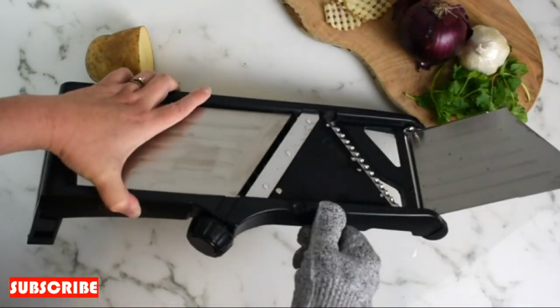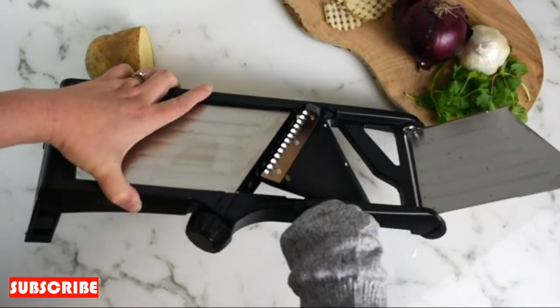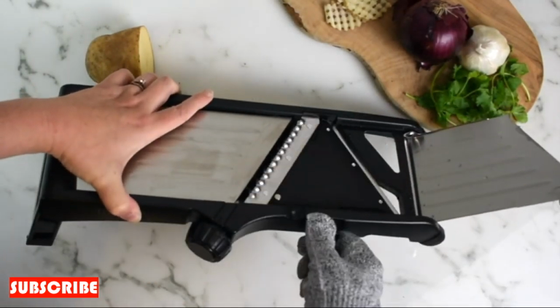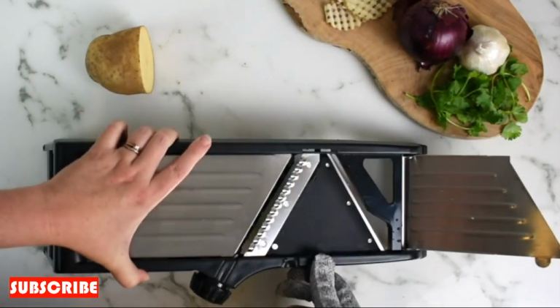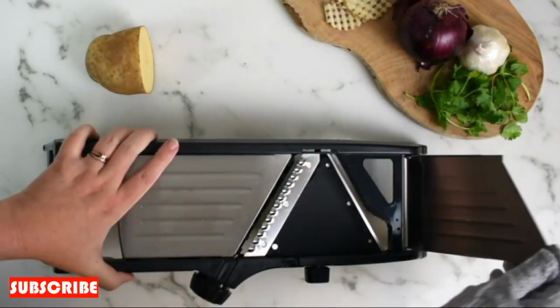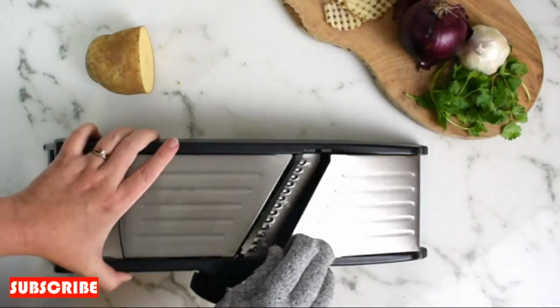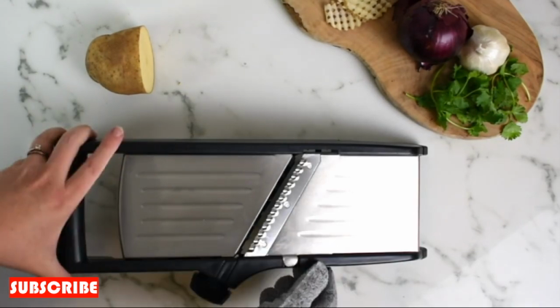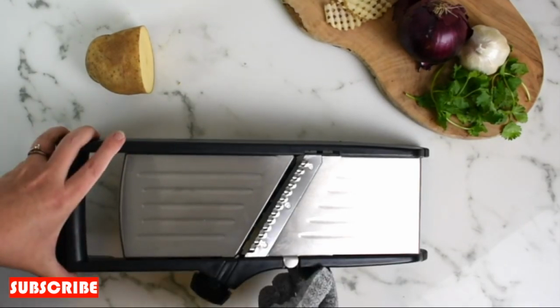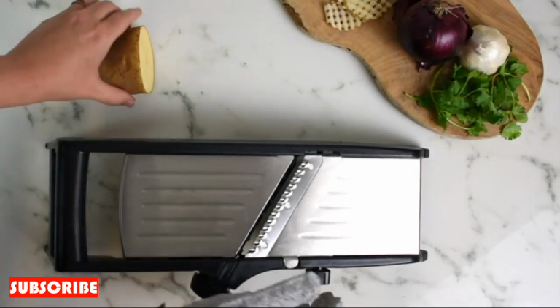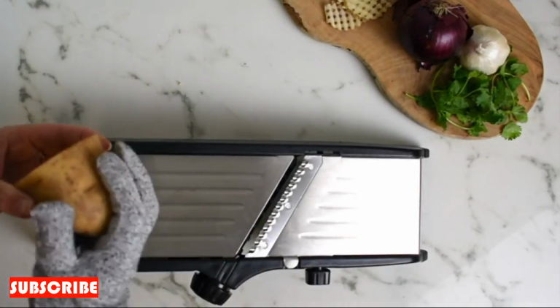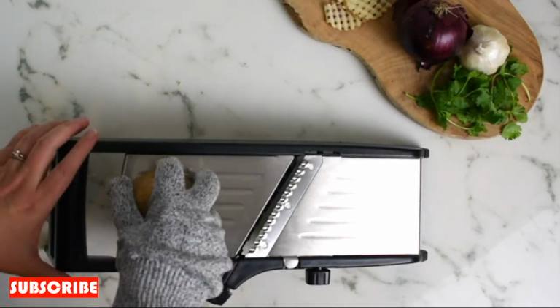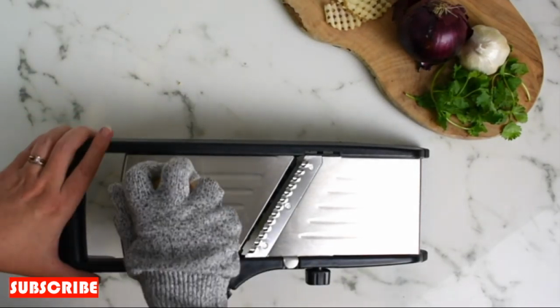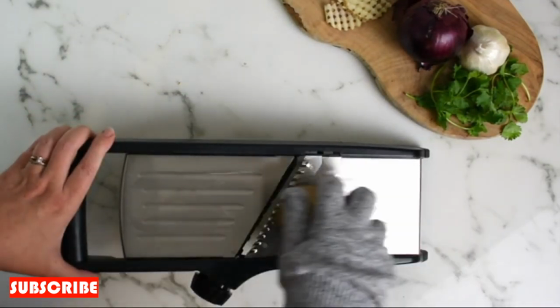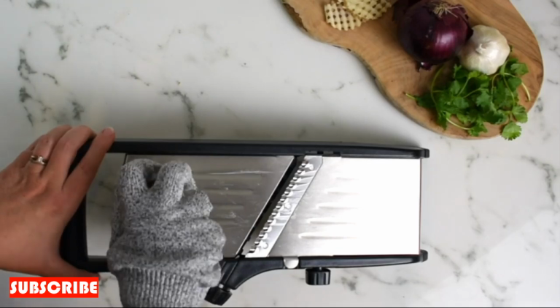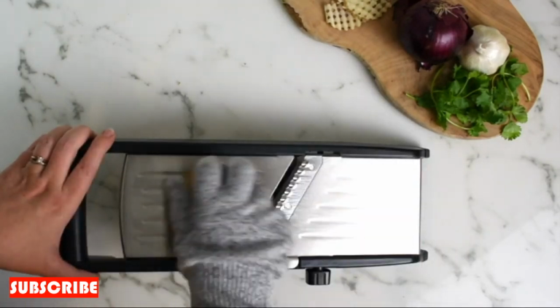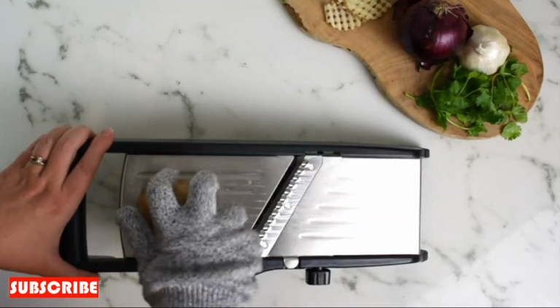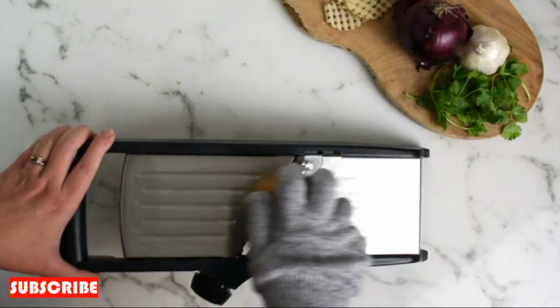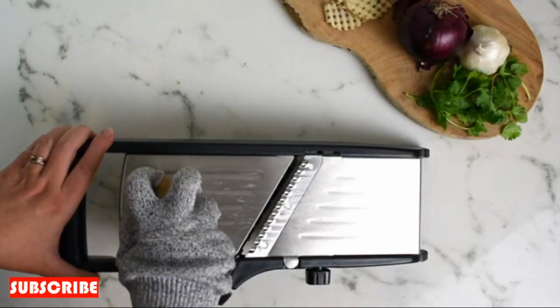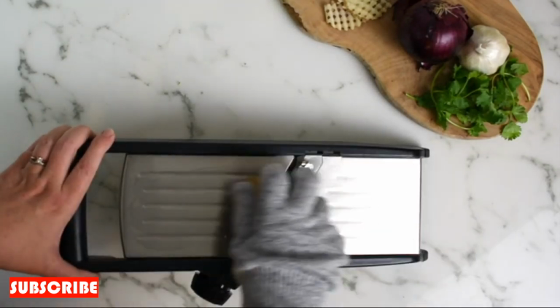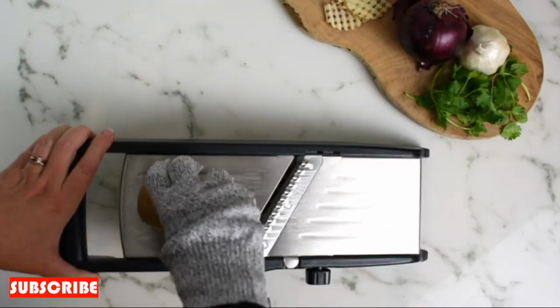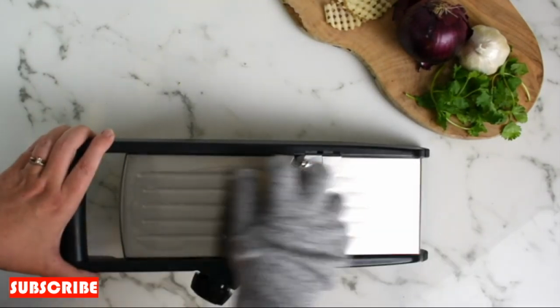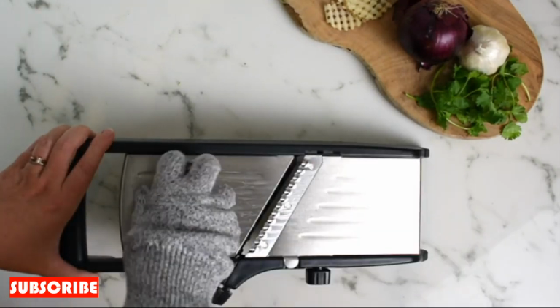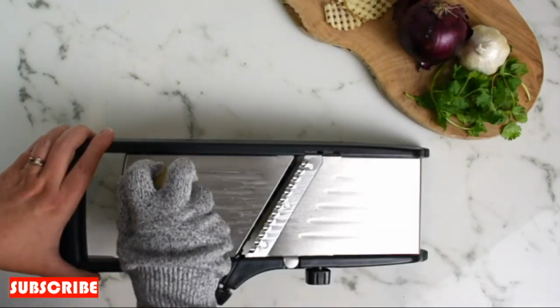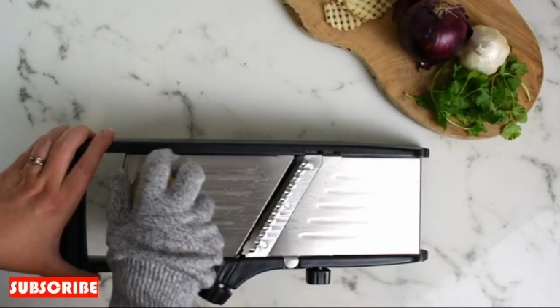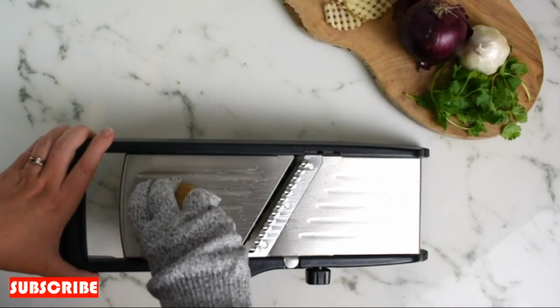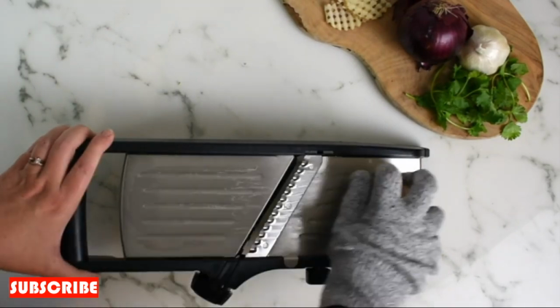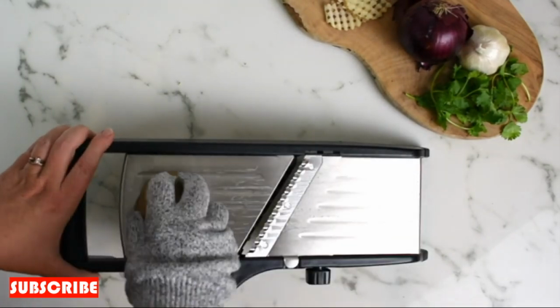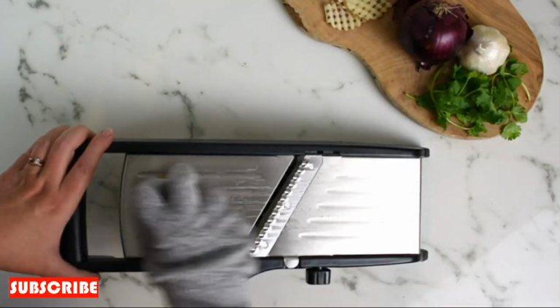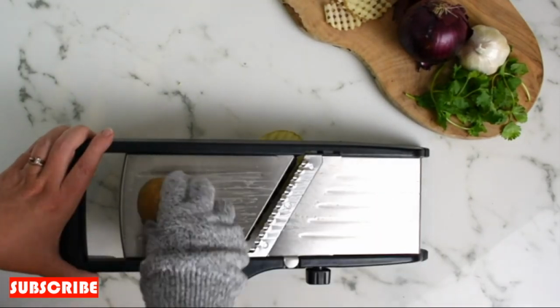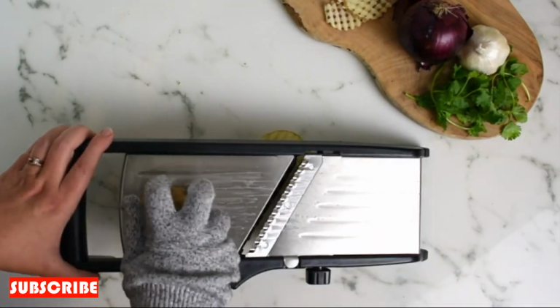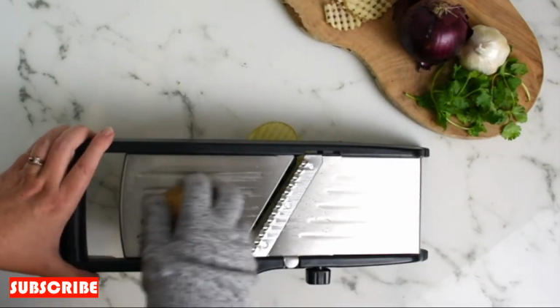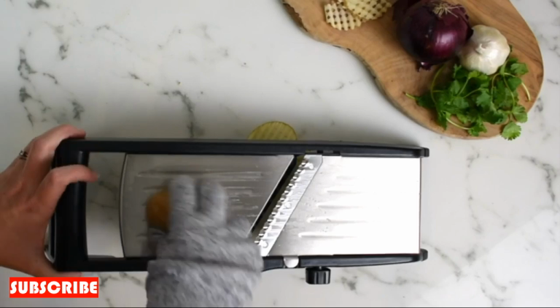Easy to clean. Cleaning up after cooking is a breeze with the stainless steel onion cutter. Its simple design and smooth surfaces make it easy to rinse off or toss into the dishwasher for quick and convenient cleaning. Spend less time on kitchen cleanup and more time enjoying the fruits of your culinary efforts.